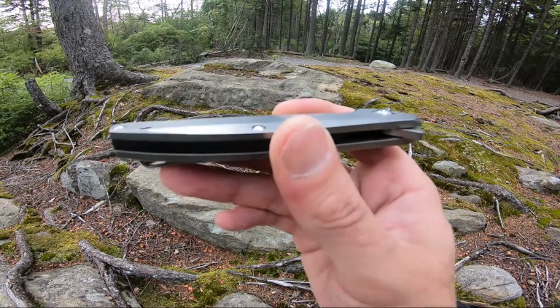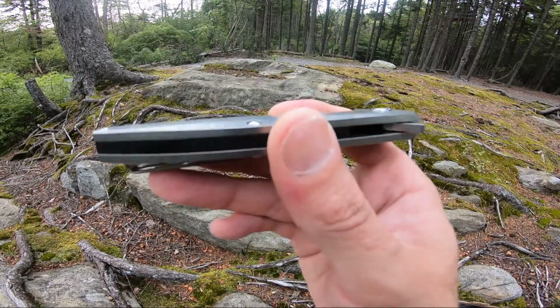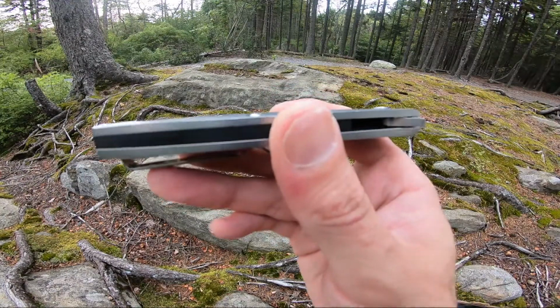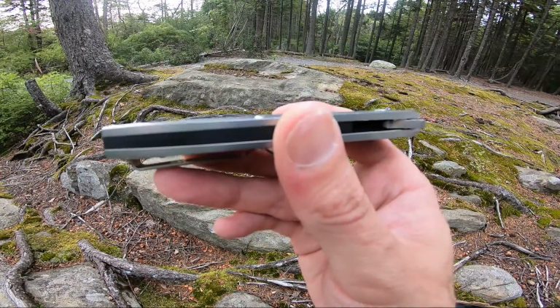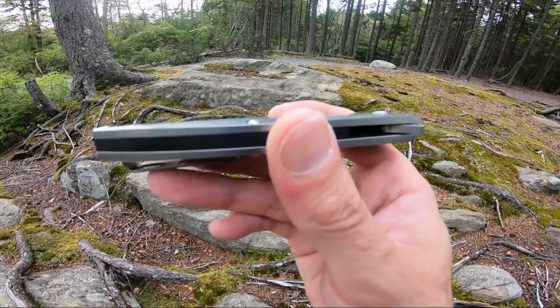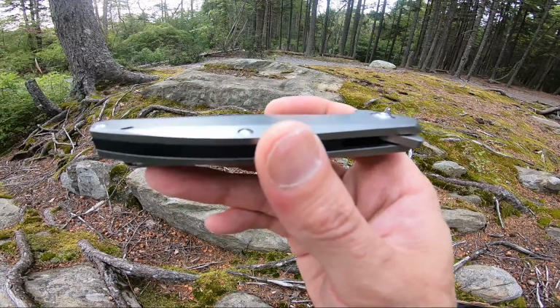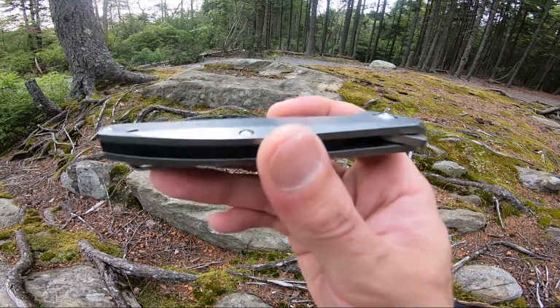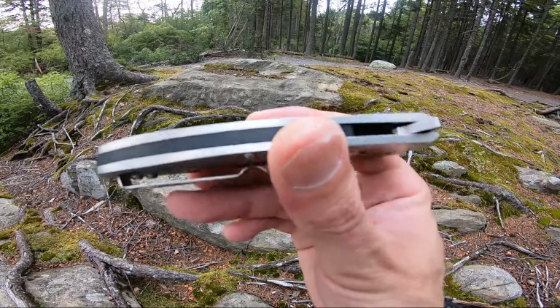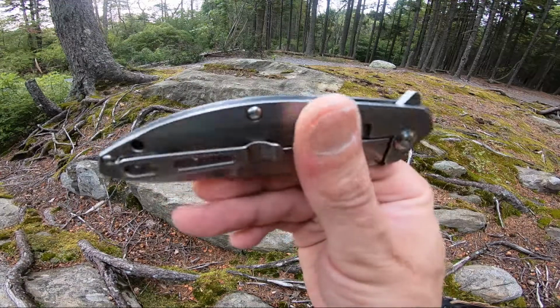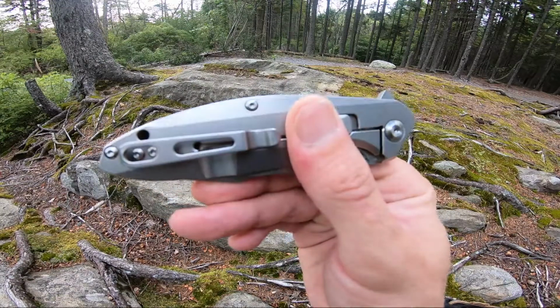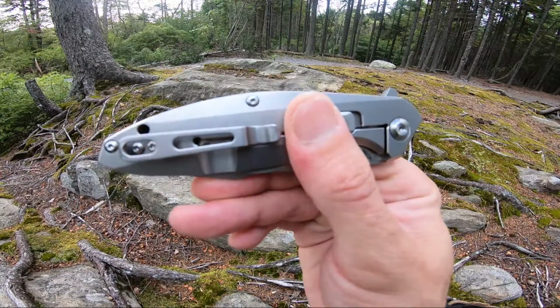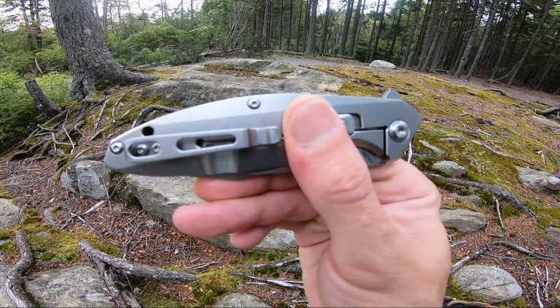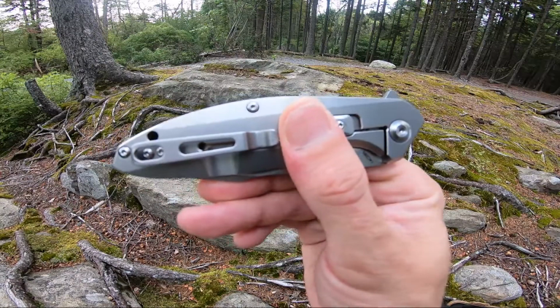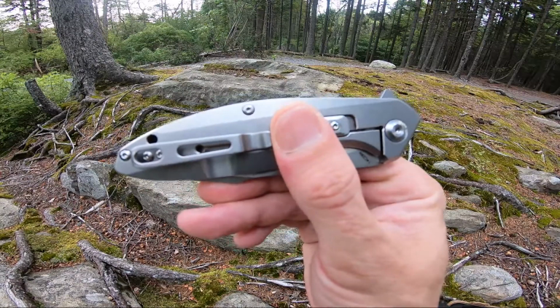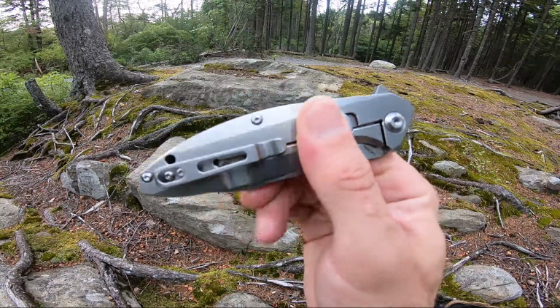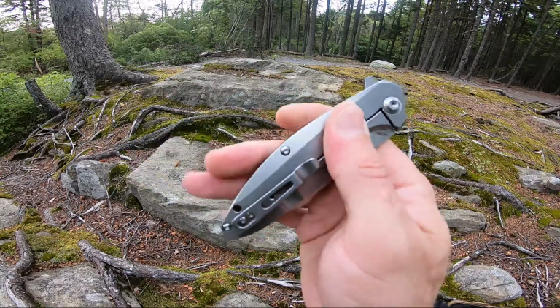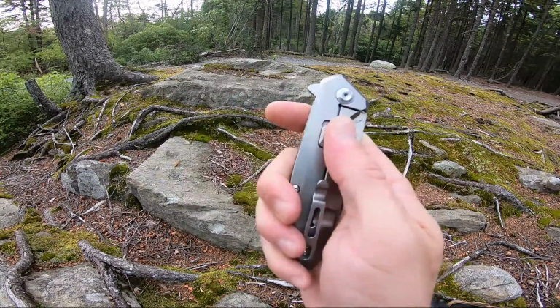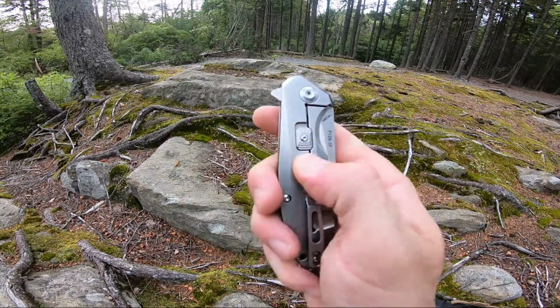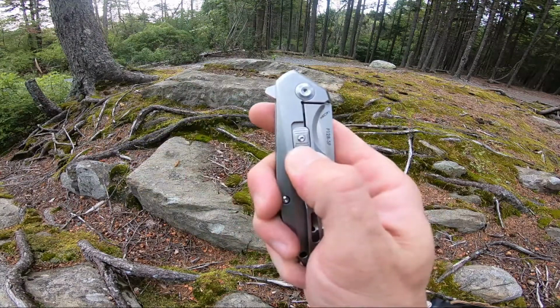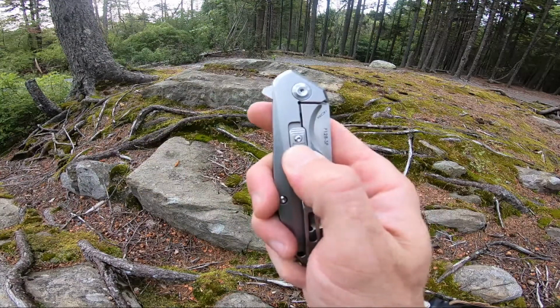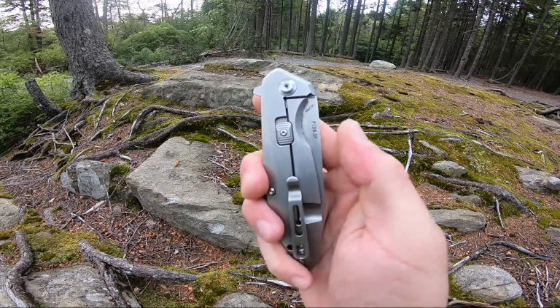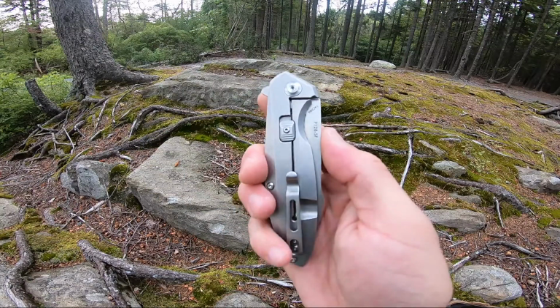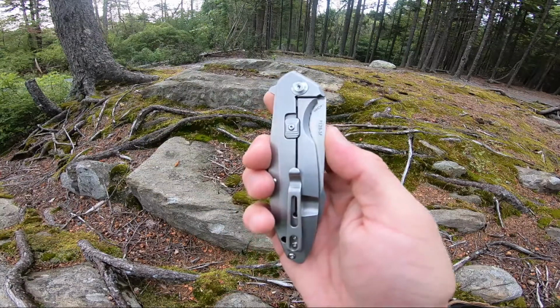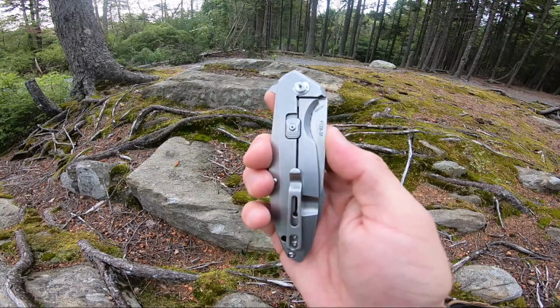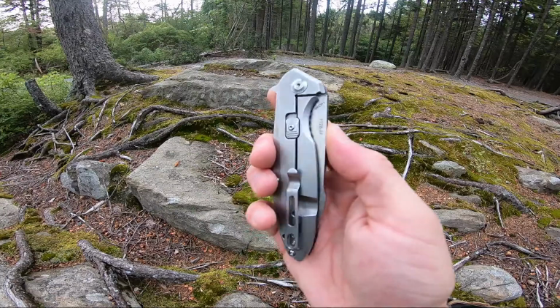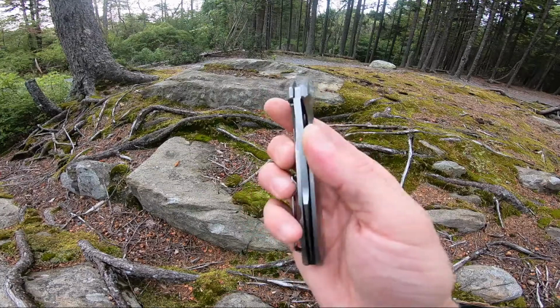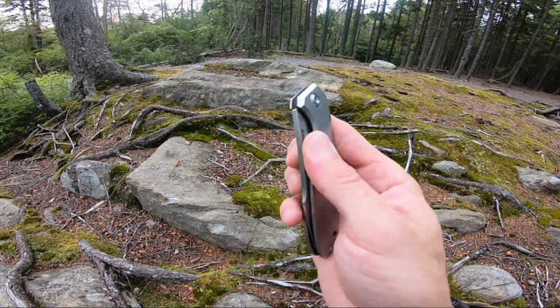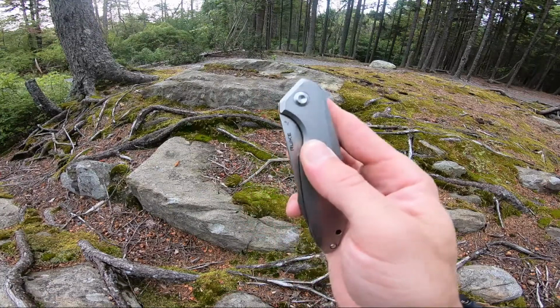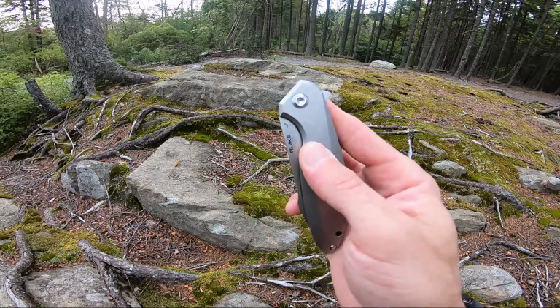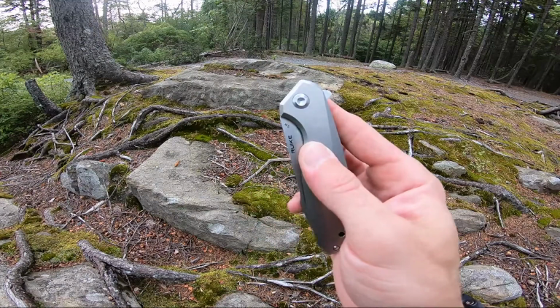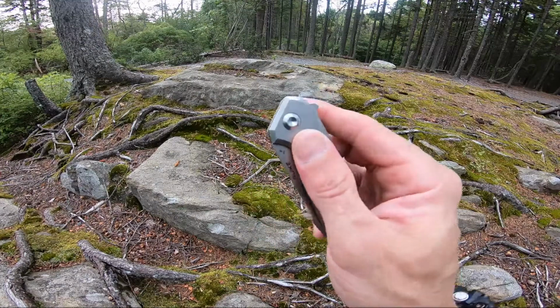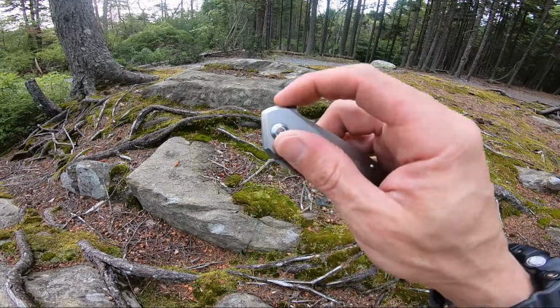It has a black backspacer, single-sided pocket clip, a double lock beta plus system, and it is a flipper on bearings.